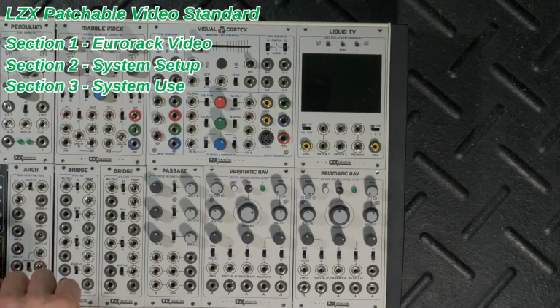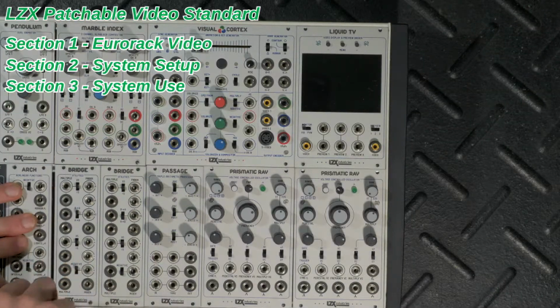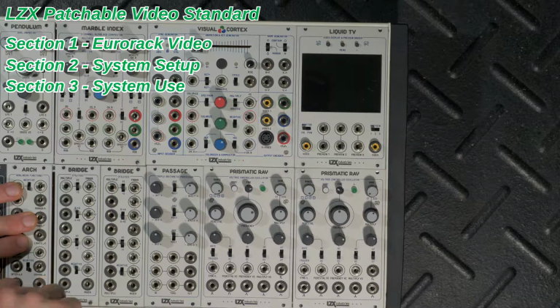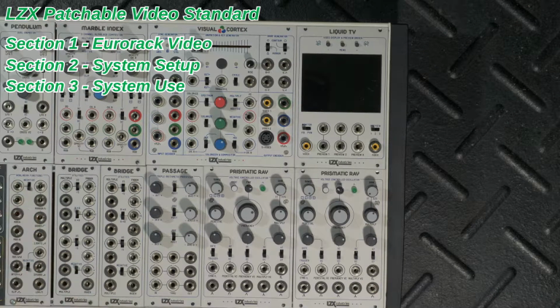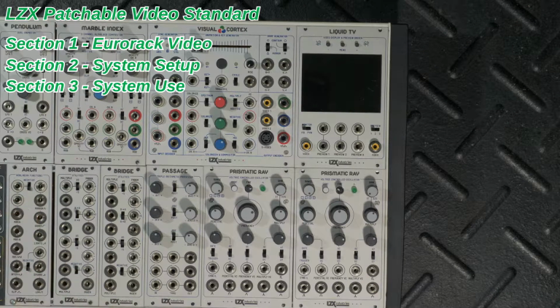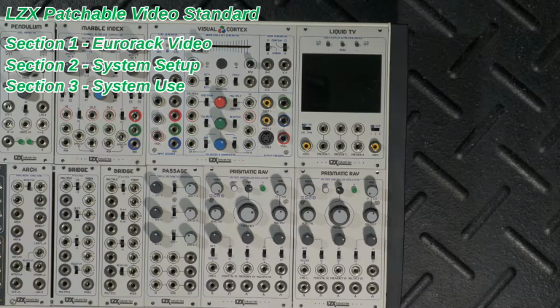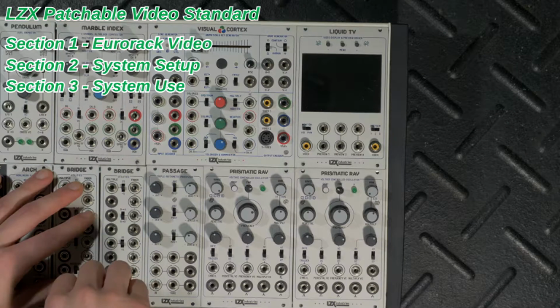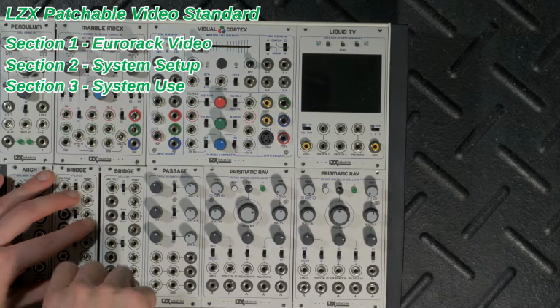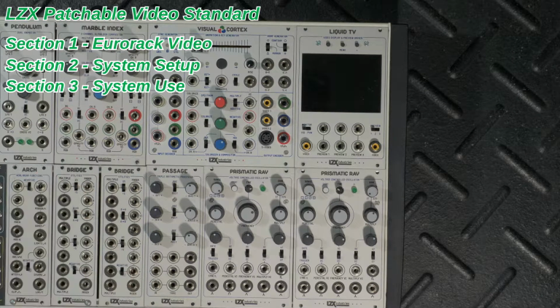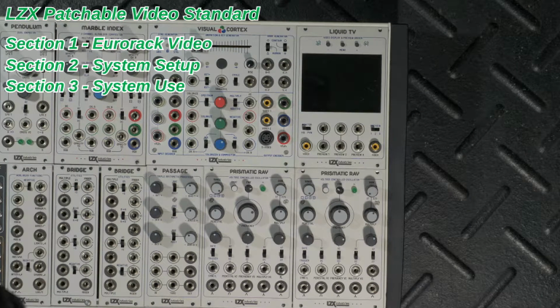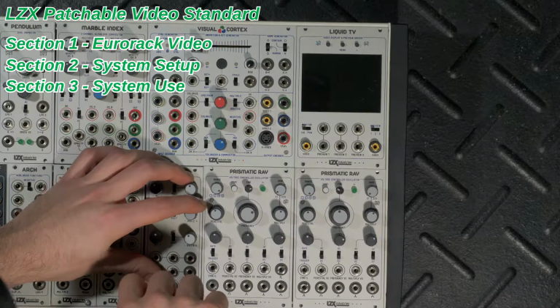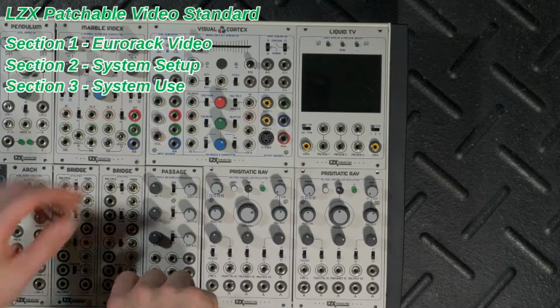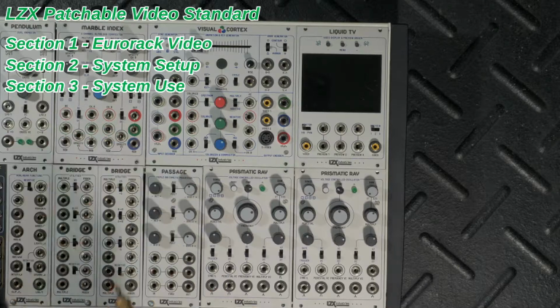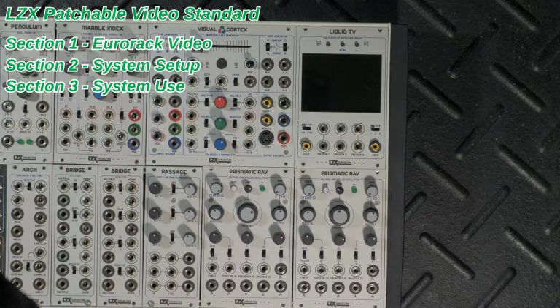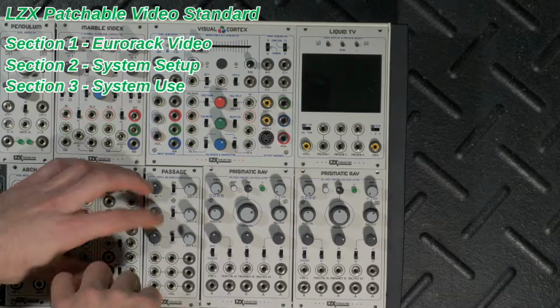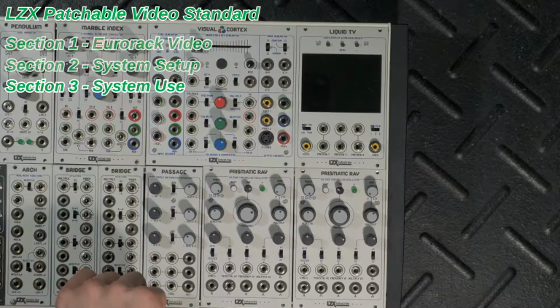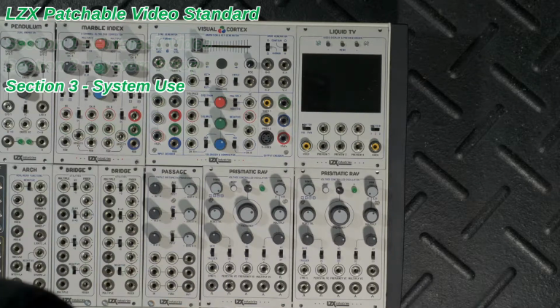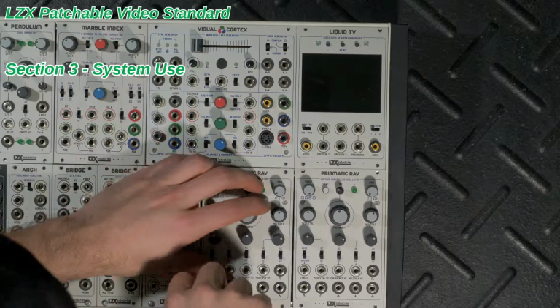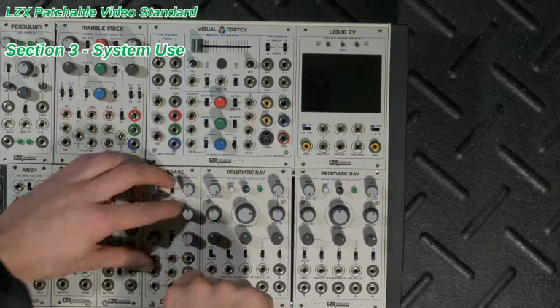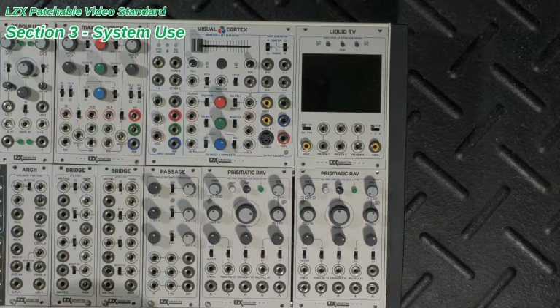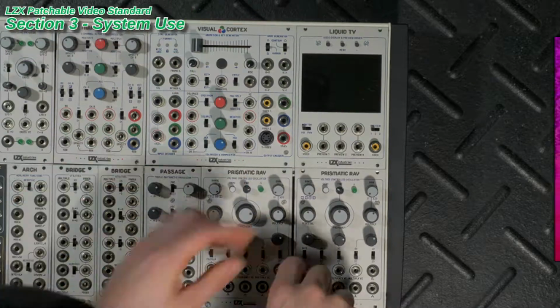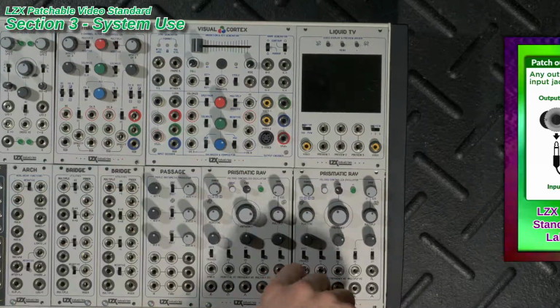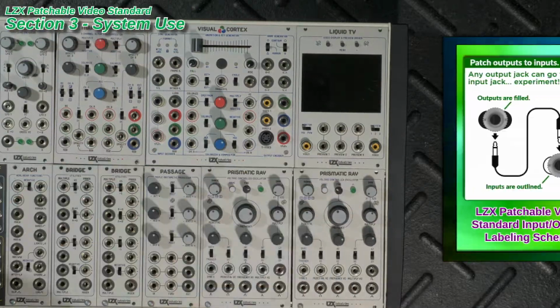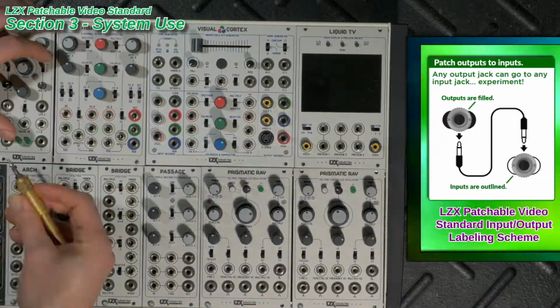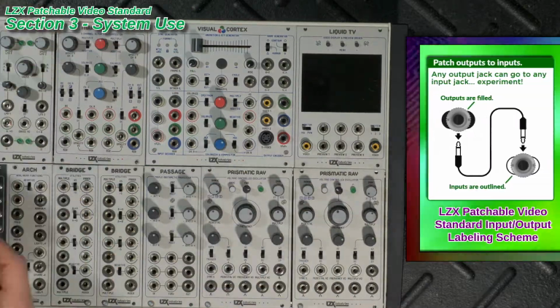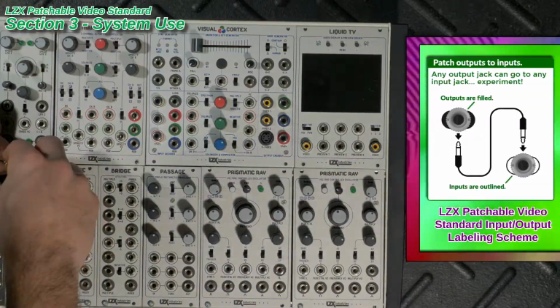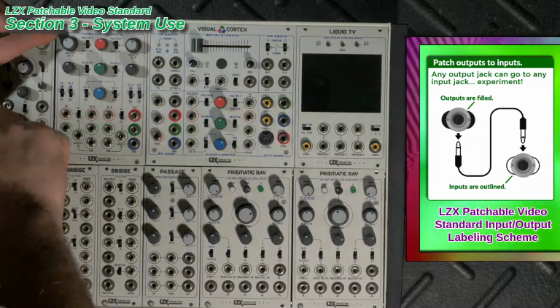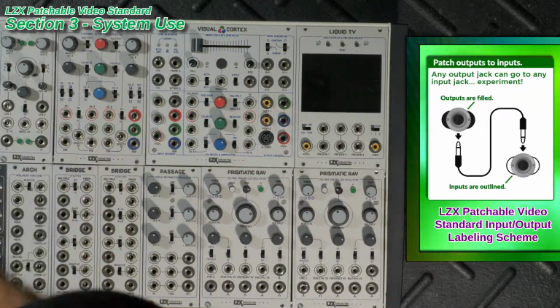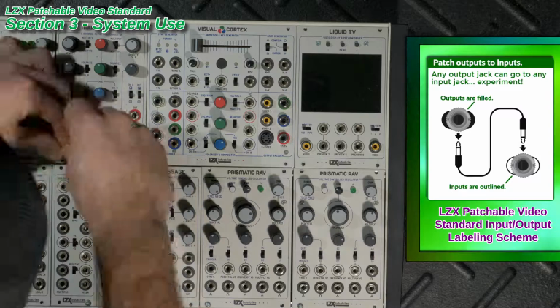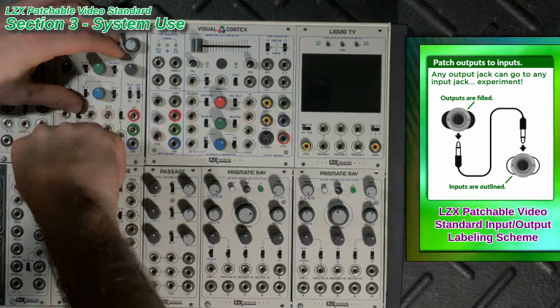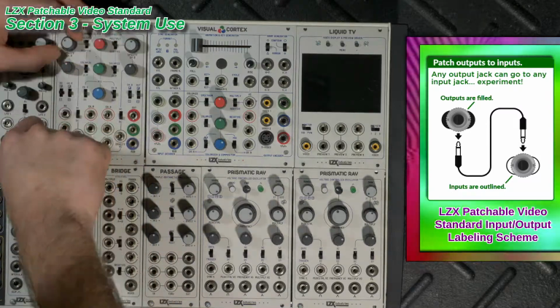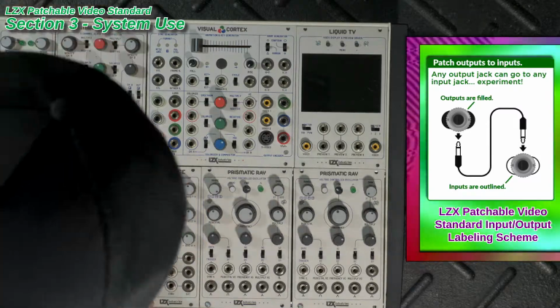Patching is made very simple in the LZX specification thanks to the standard input-output jack labeling scheme: filled circles are outputs and outlined circles are inputs.